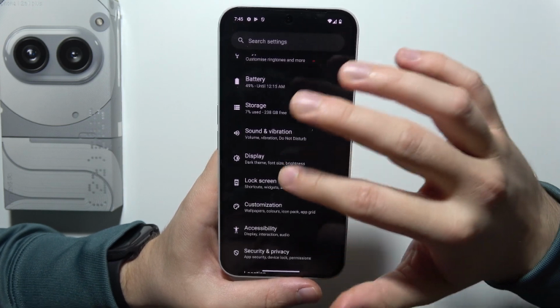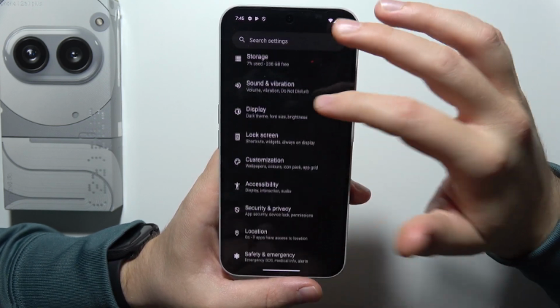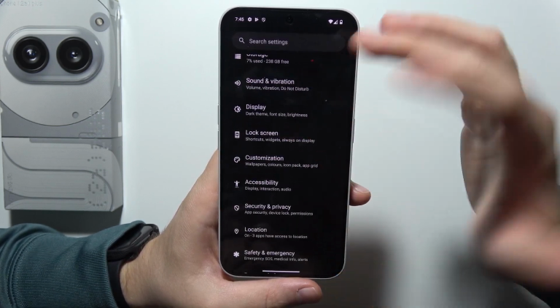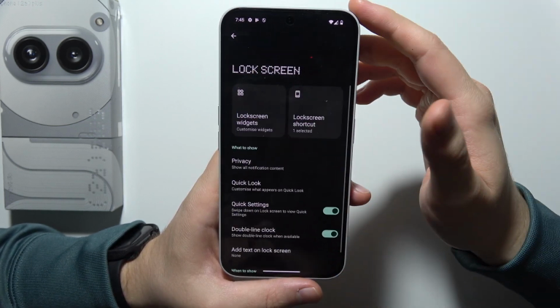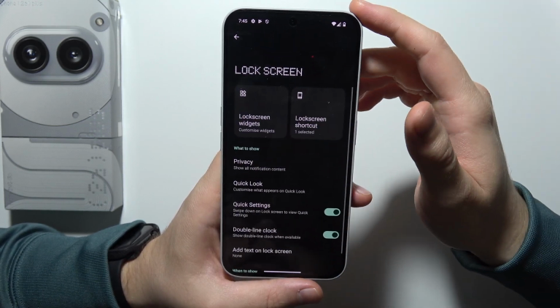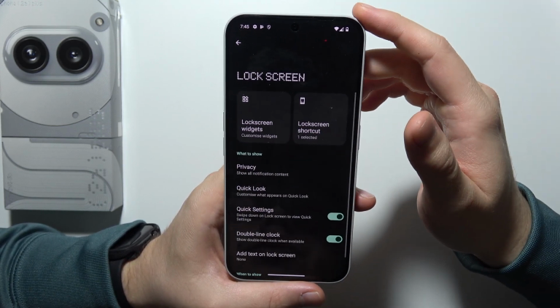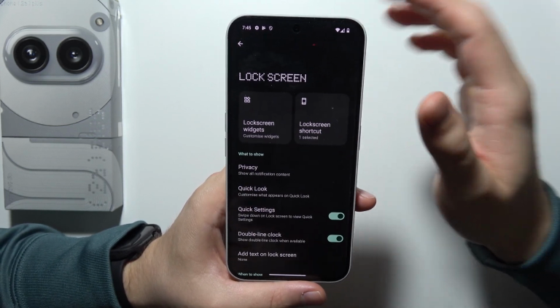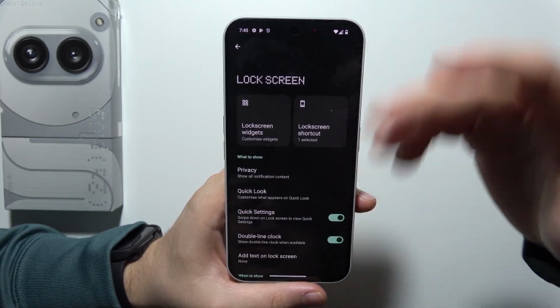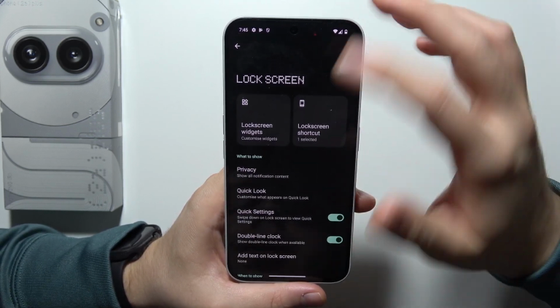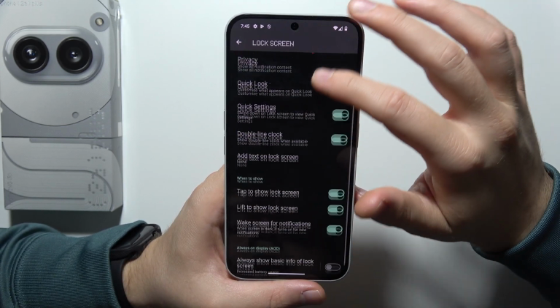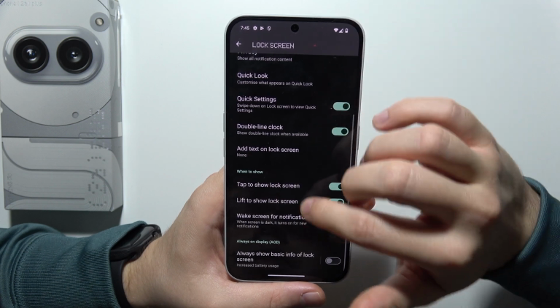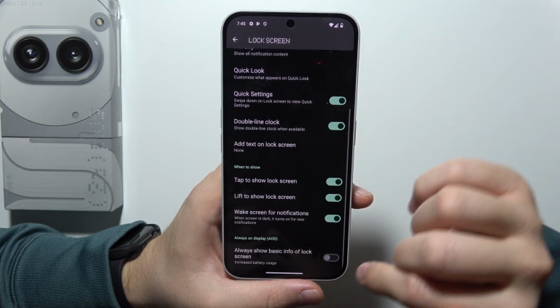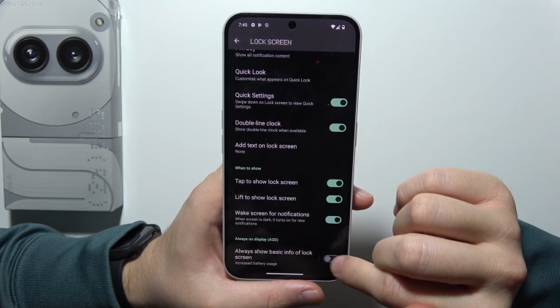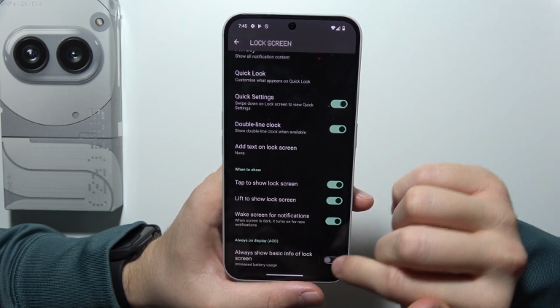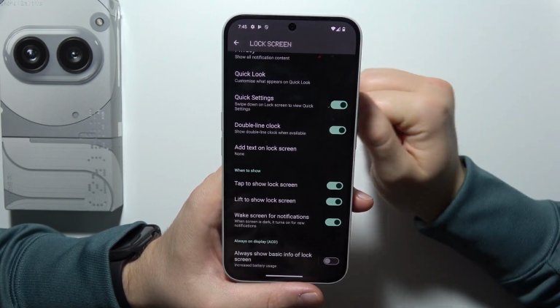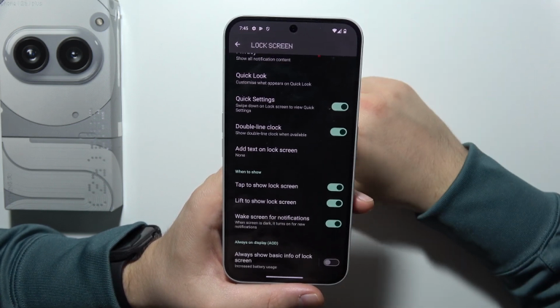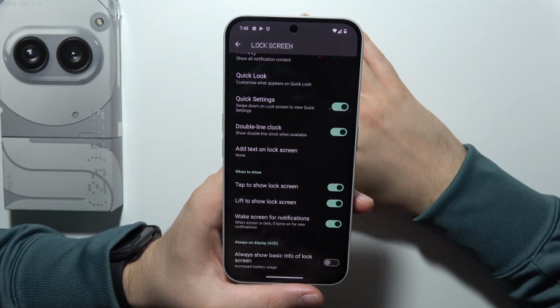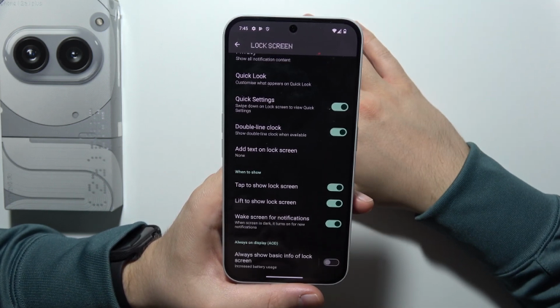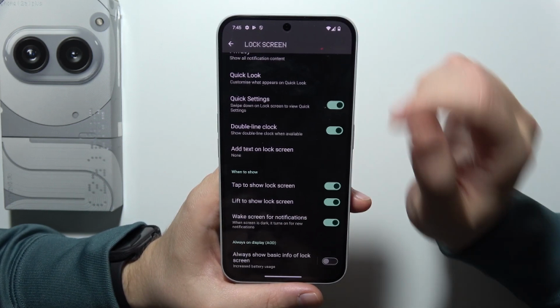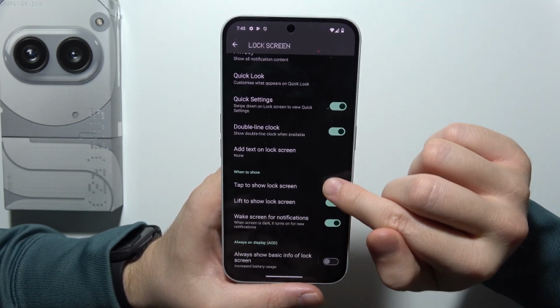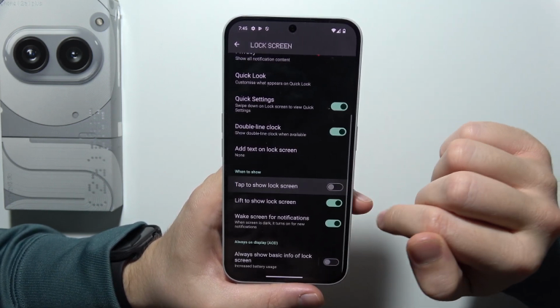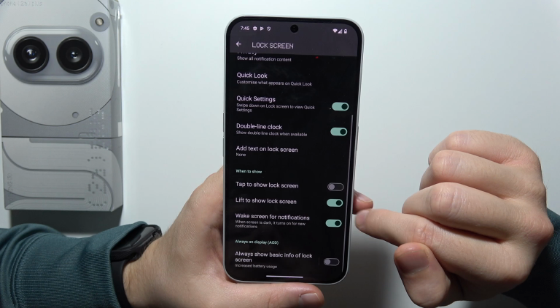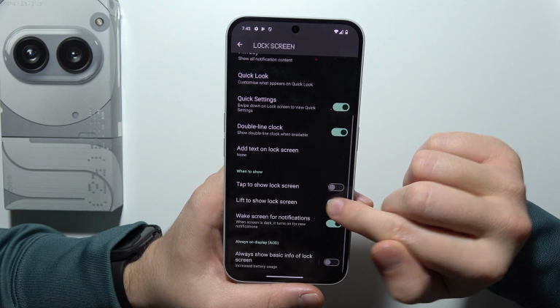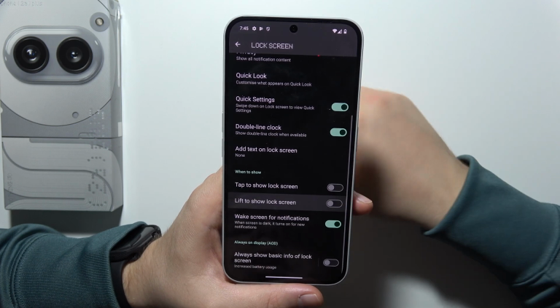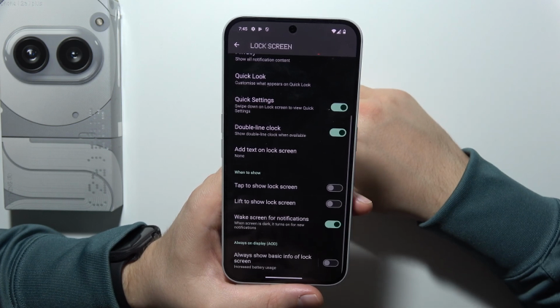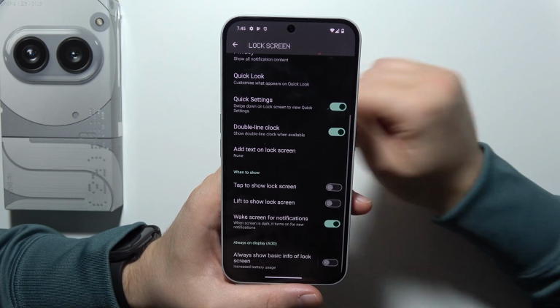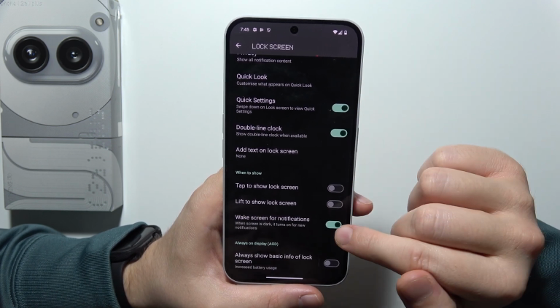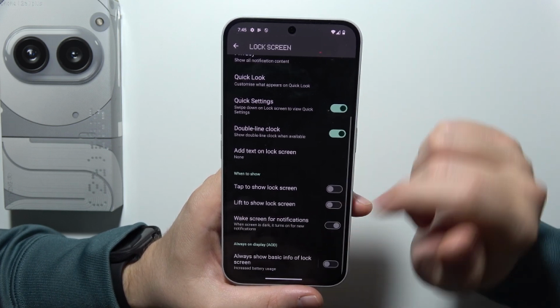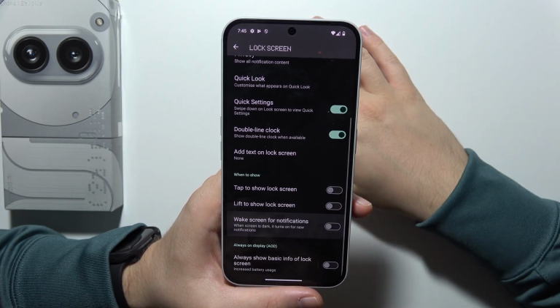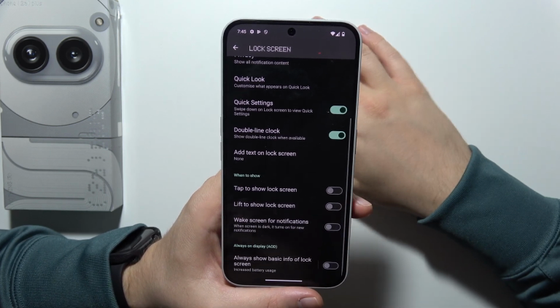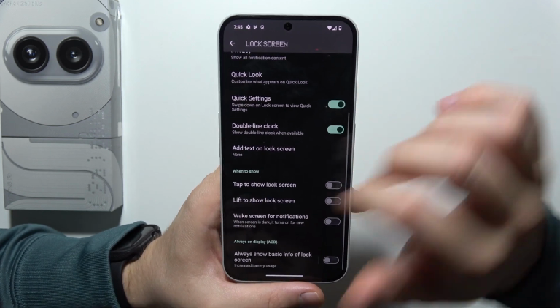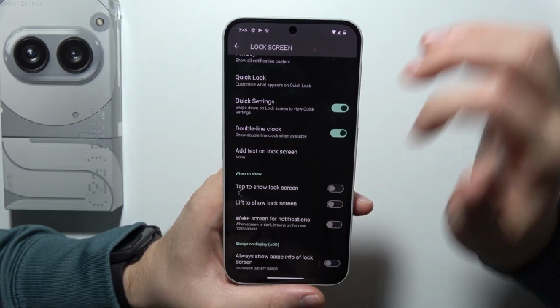Then go into lock screen, and you can turn off the always-on display, or some shortcuts like tap to show lock screen, lift lock screen, and wake screen for new incoming notifications.